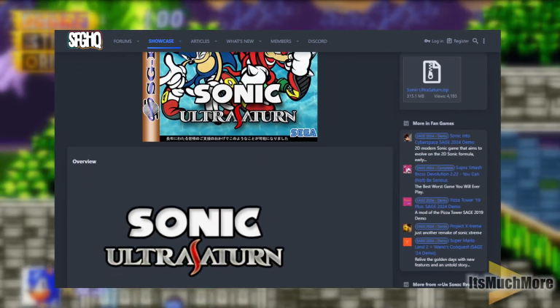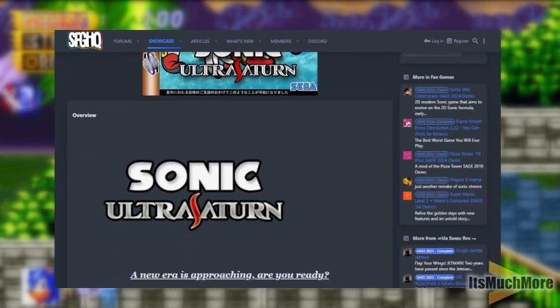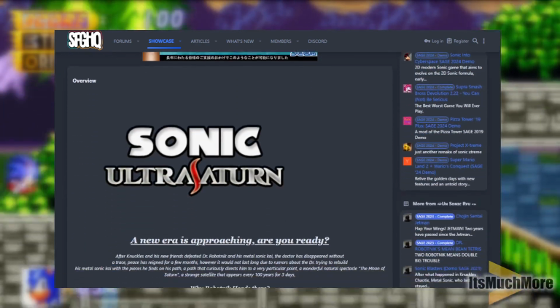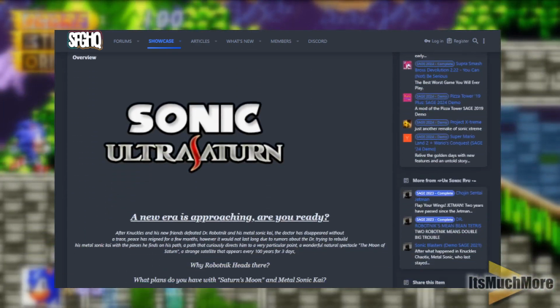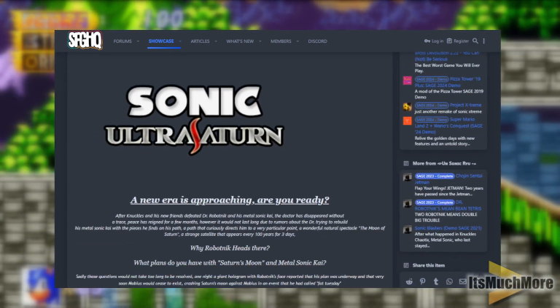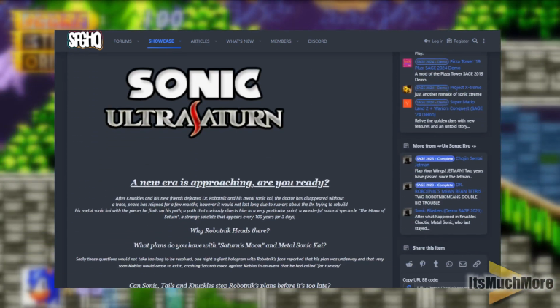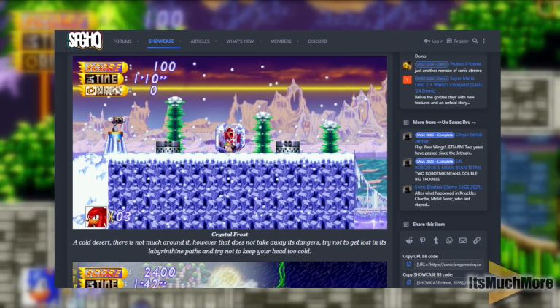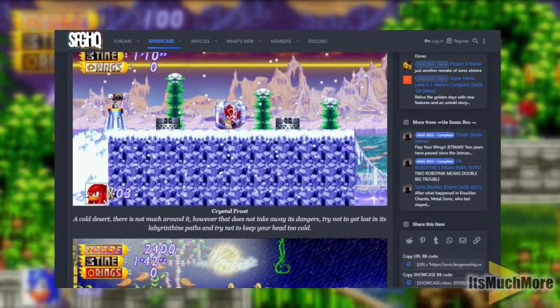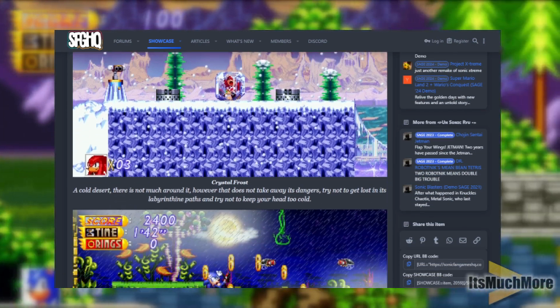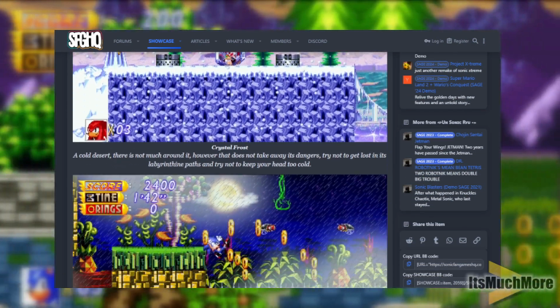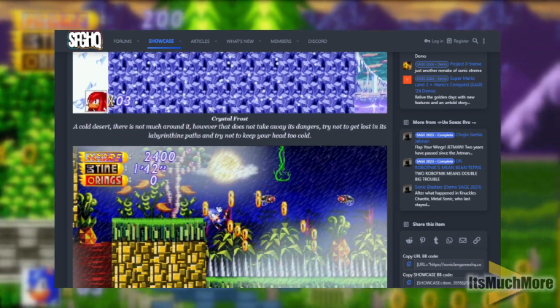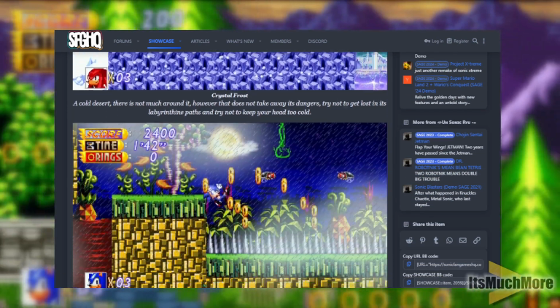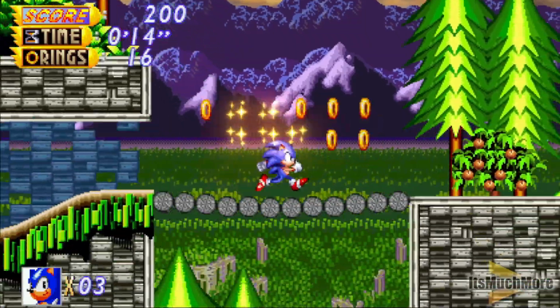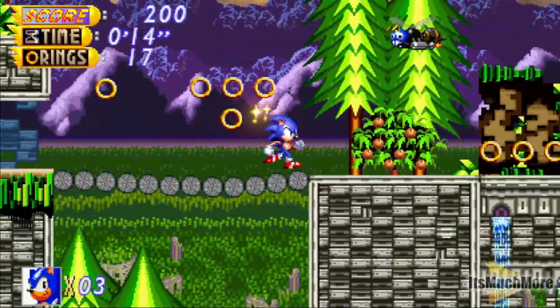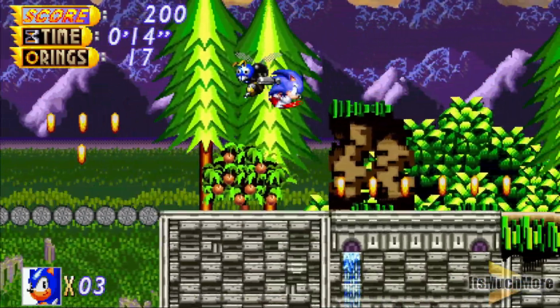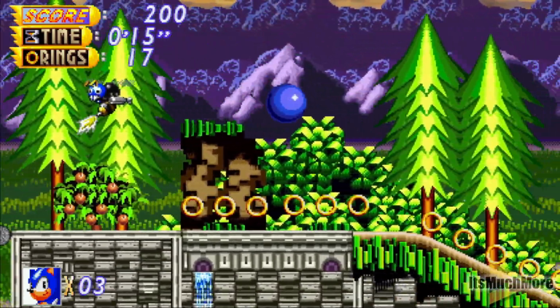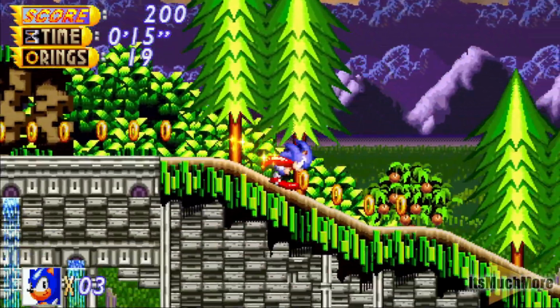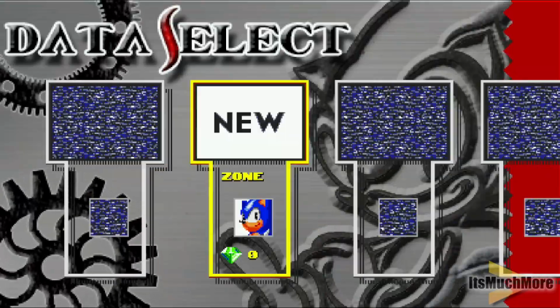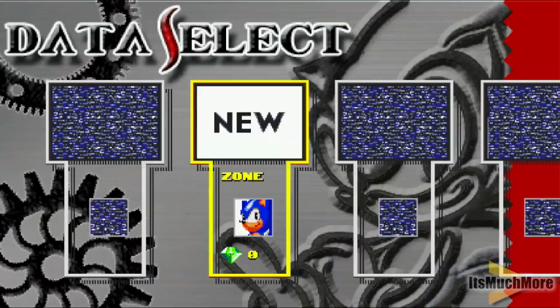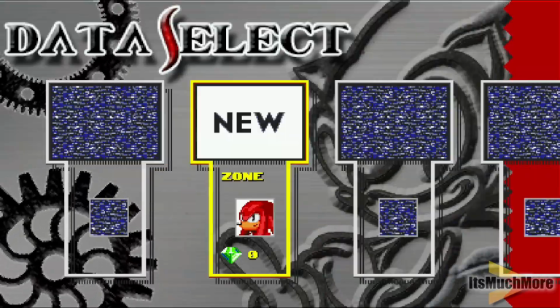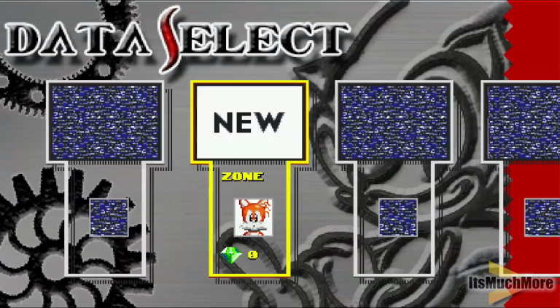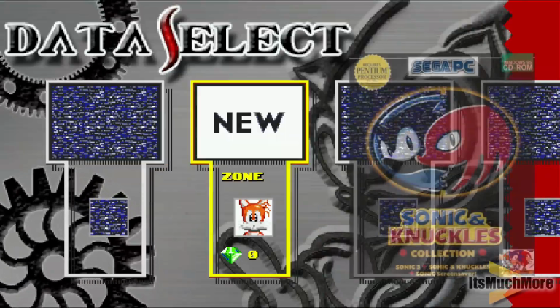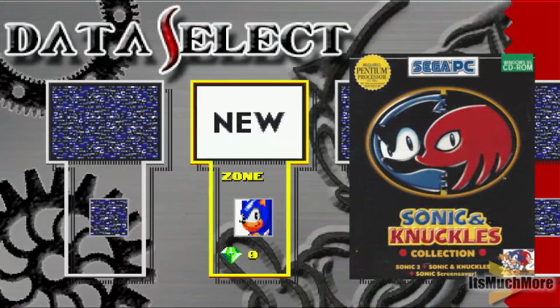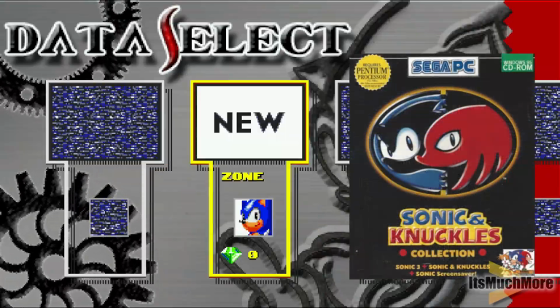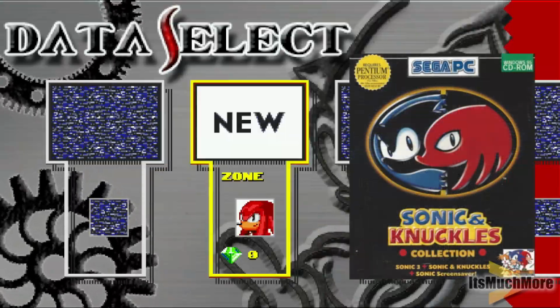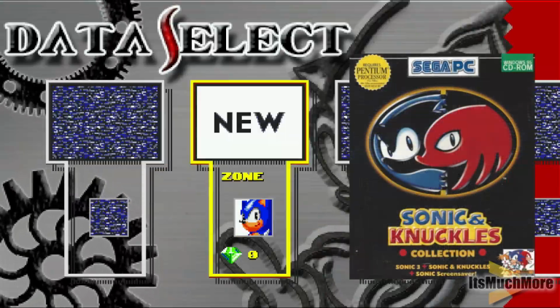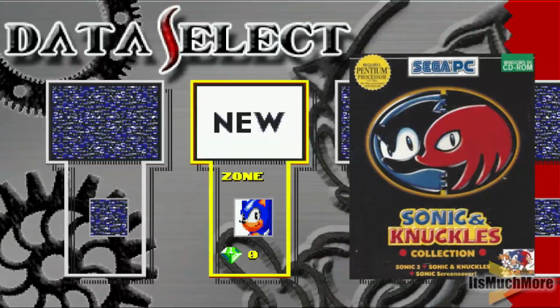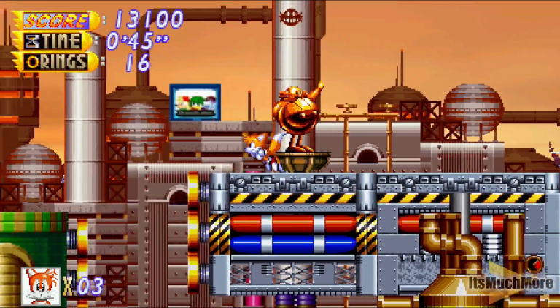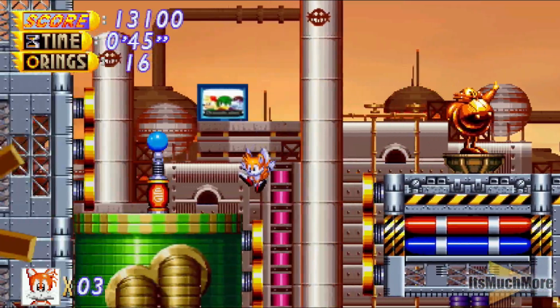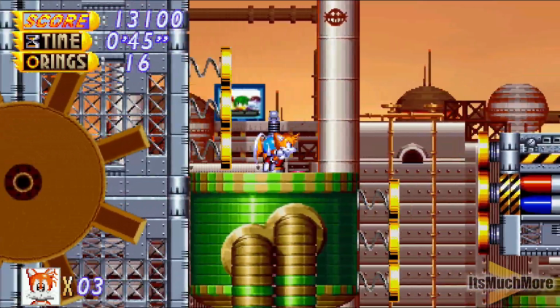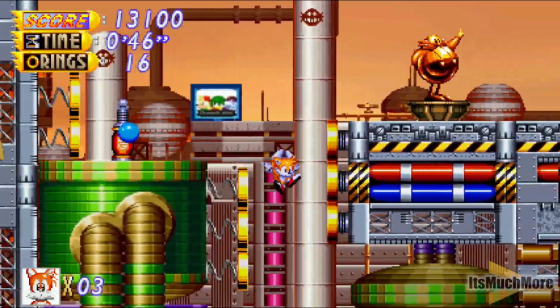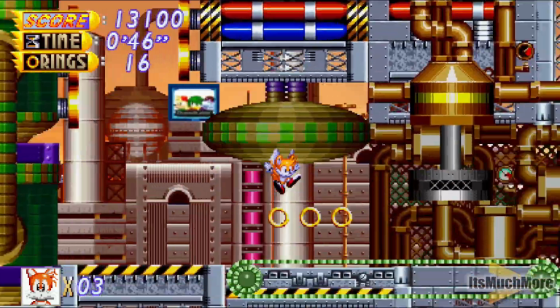Why not check out the details about the game itself, information about the zones, and also the people that made this game possible. This data select screen reminds me of Sonic & Knuckles, where you can choose your character as well between Sonic, Tails, and Knuckles.